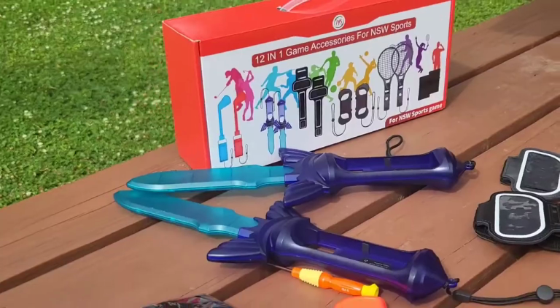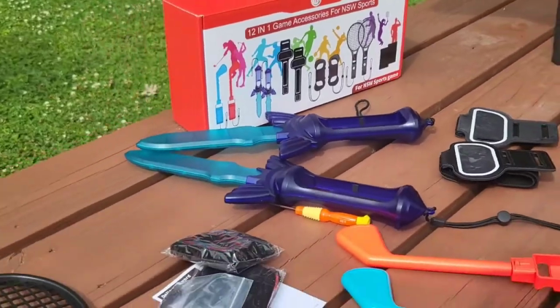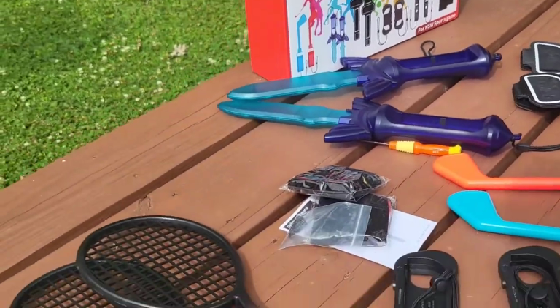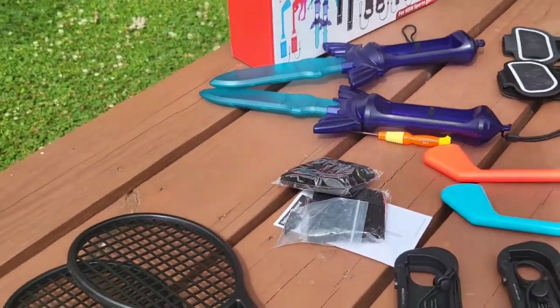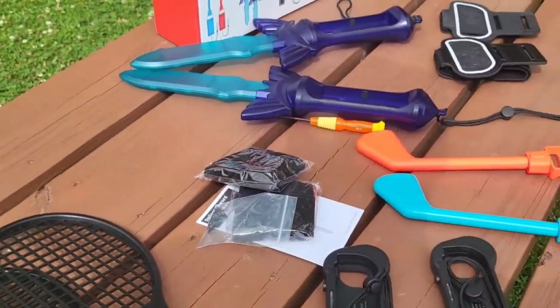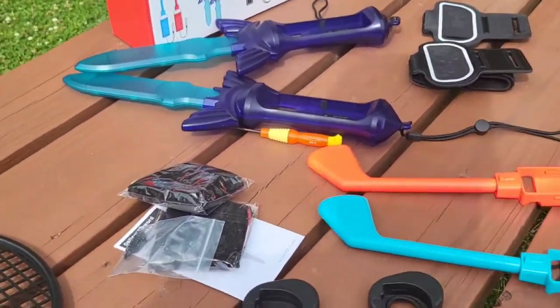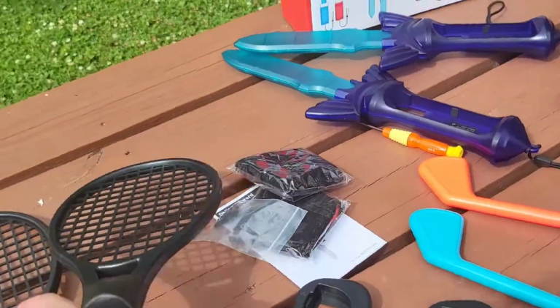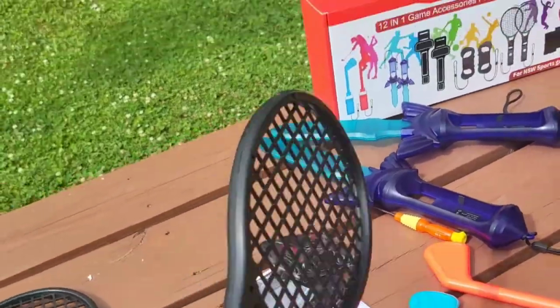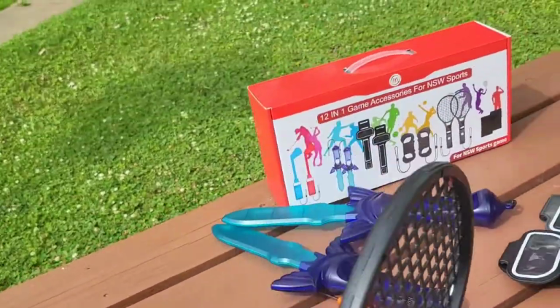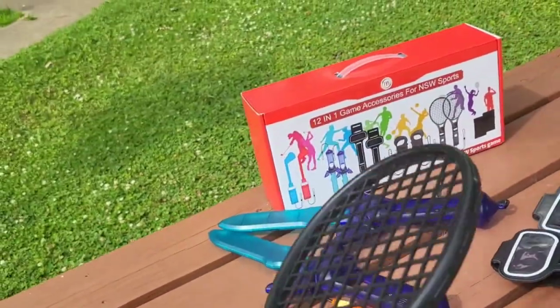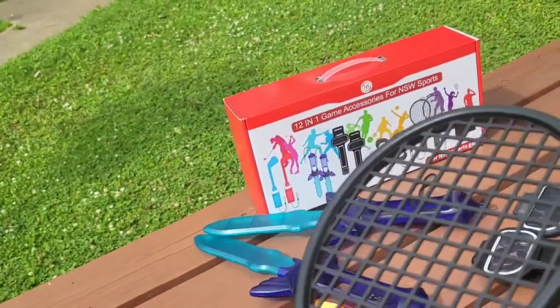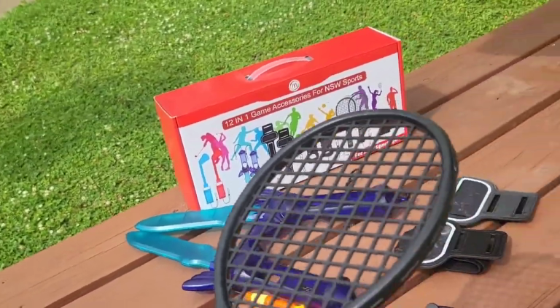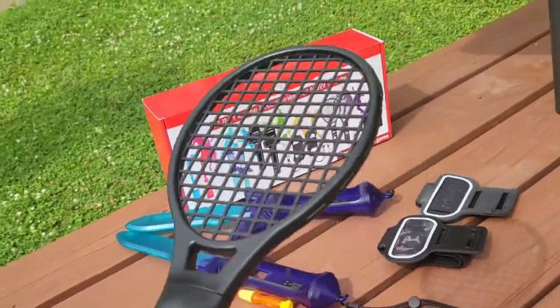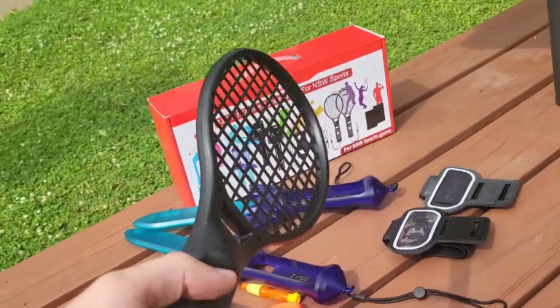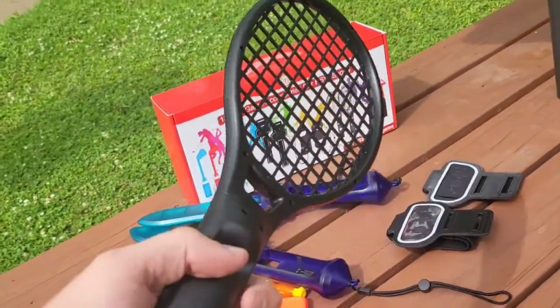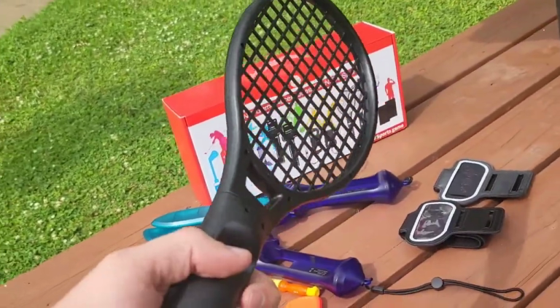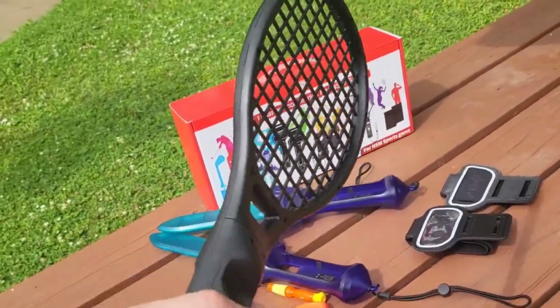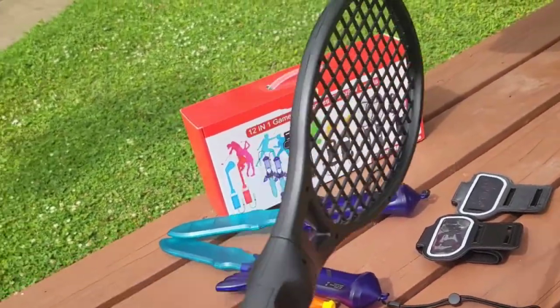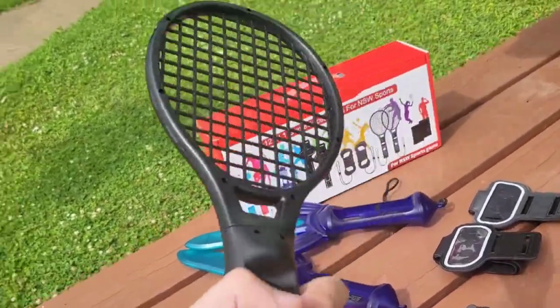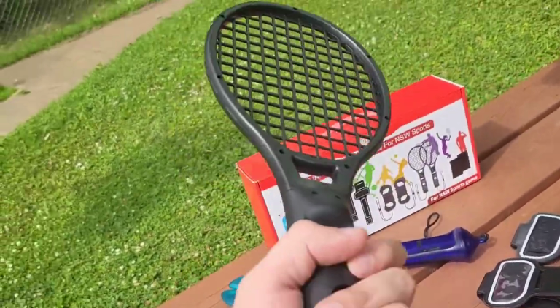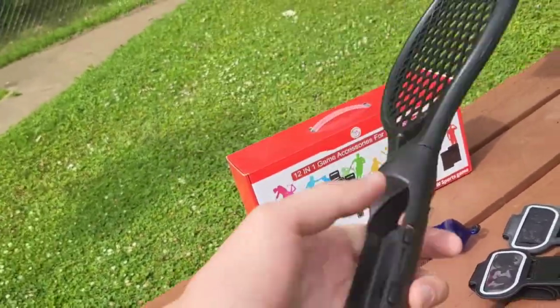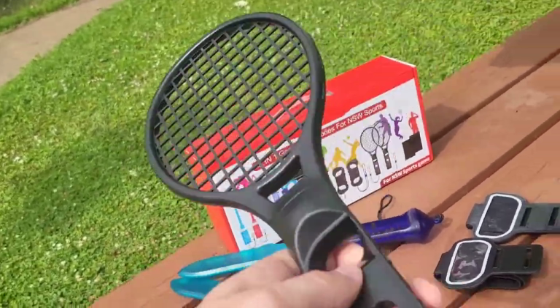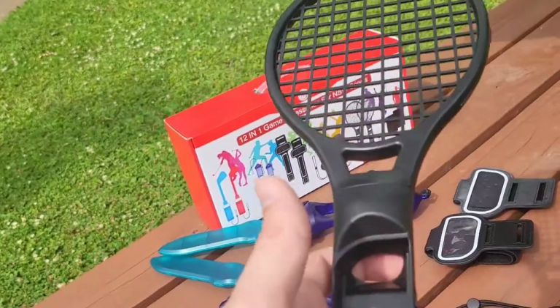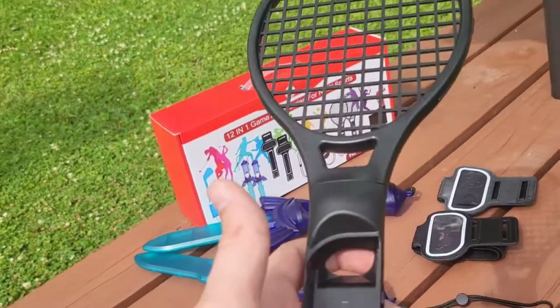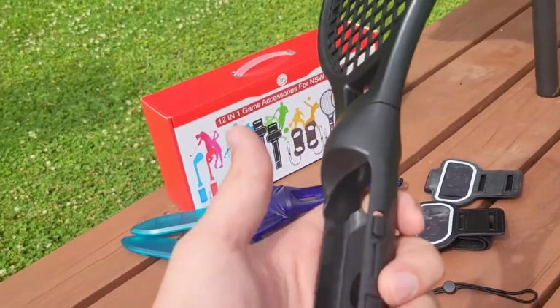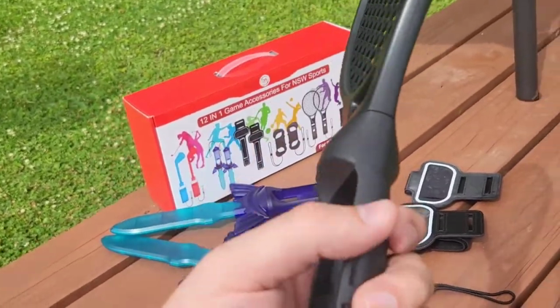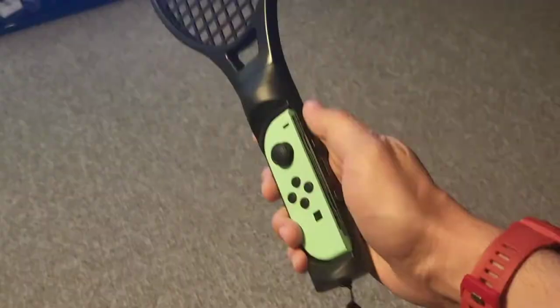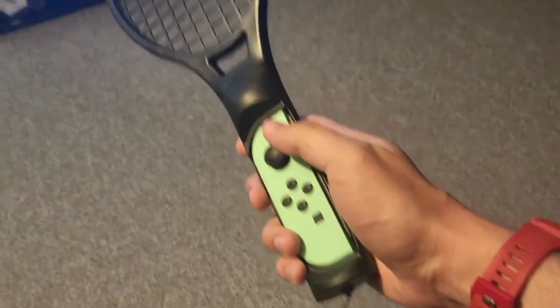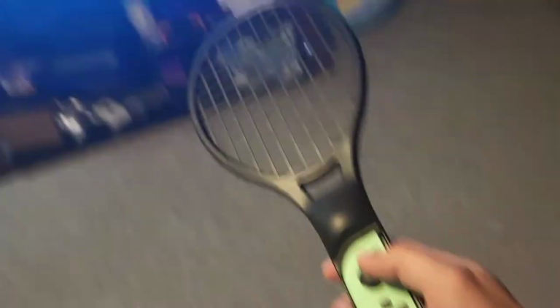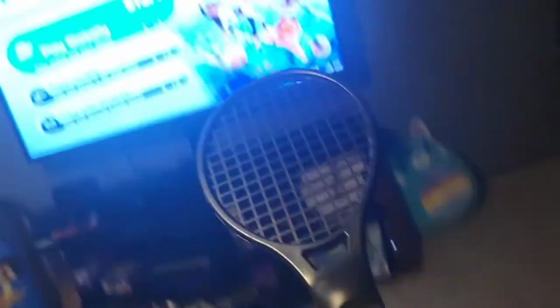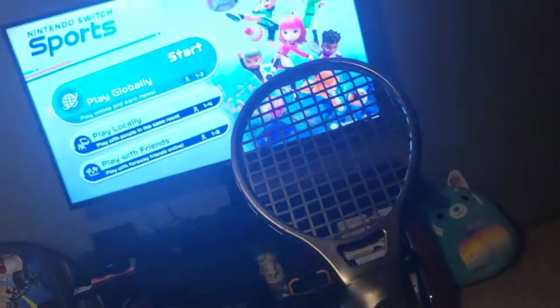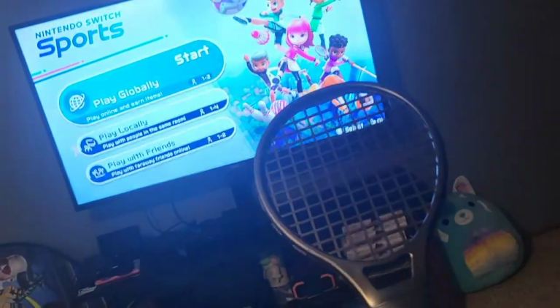So the 12-in-1 accessories. We've been playing Nintendo Switch Sports — my wife's really been into it and she plays a lot of tennis on there. So this is perfect. This is tennis time. This is excellent.